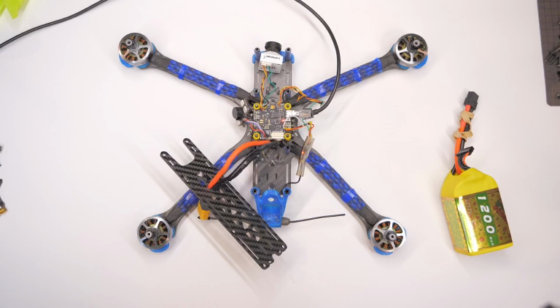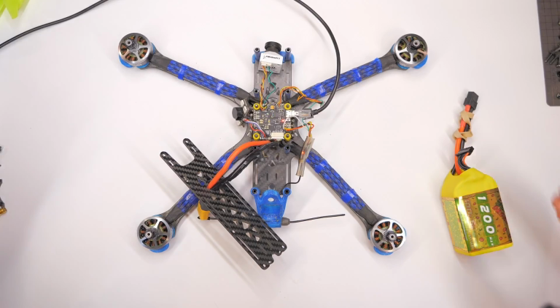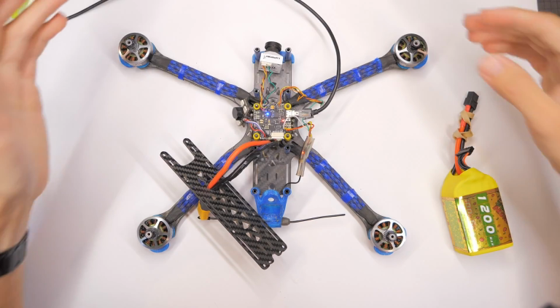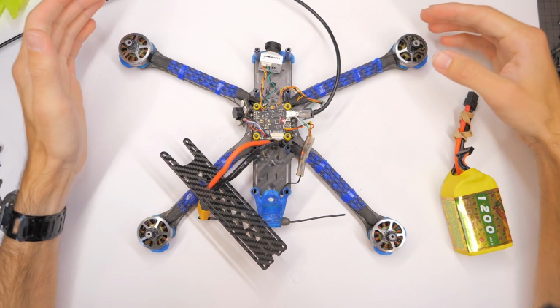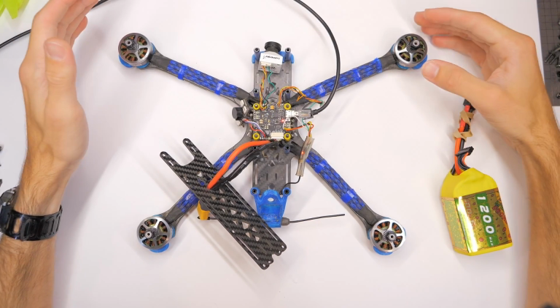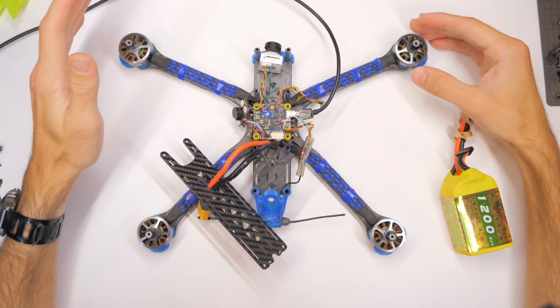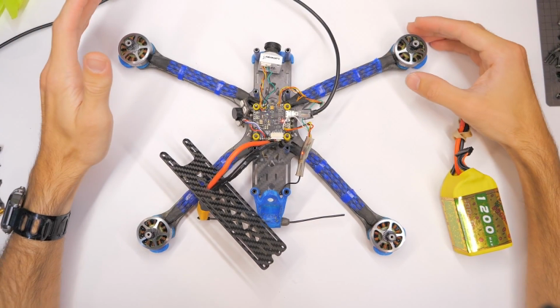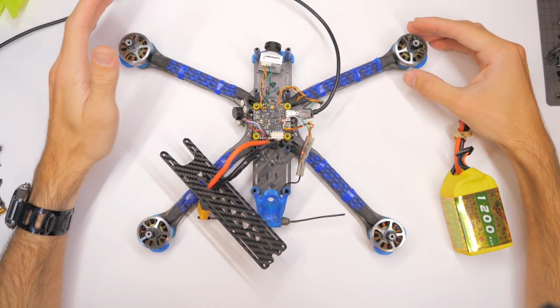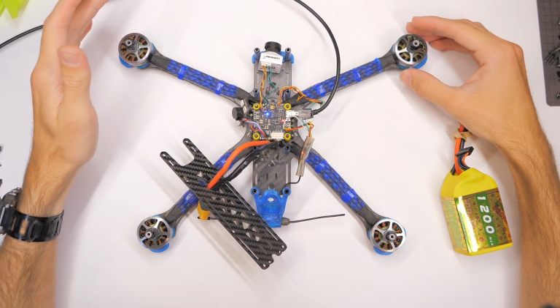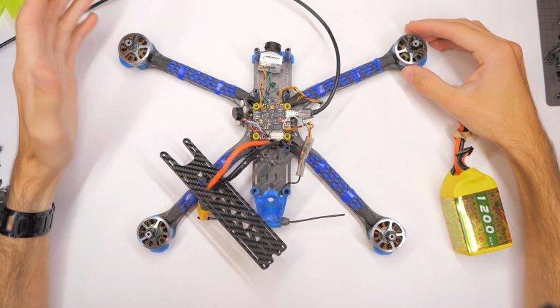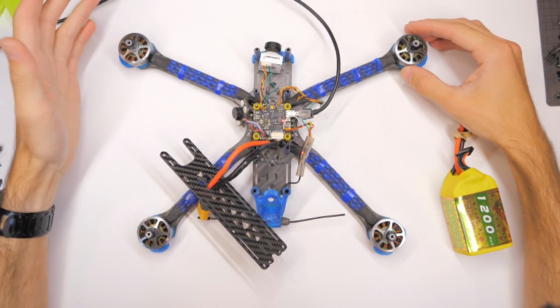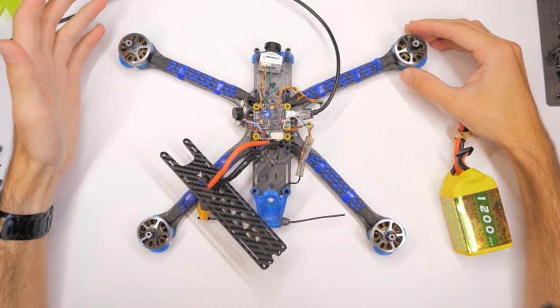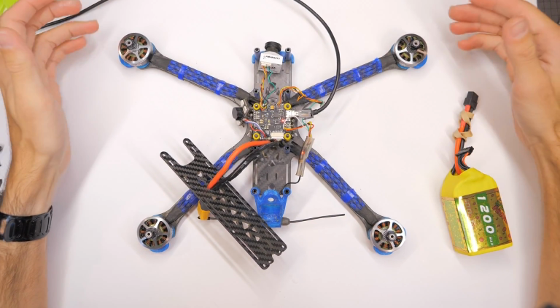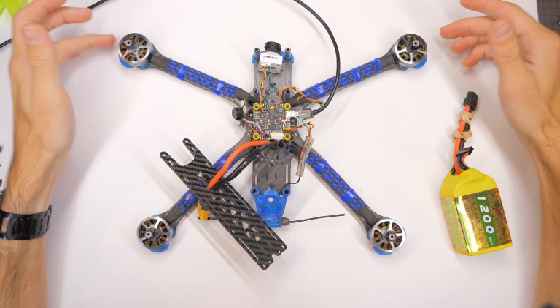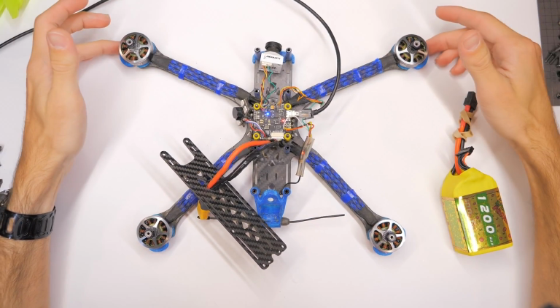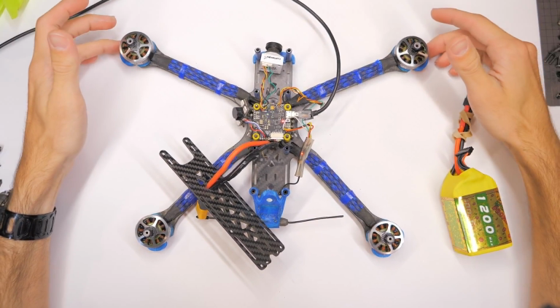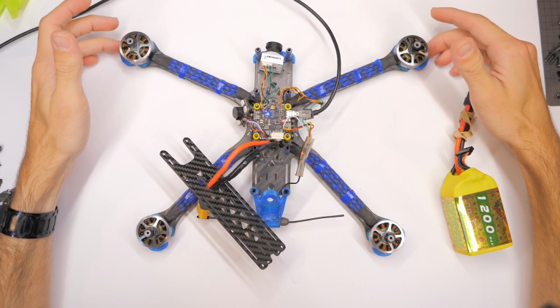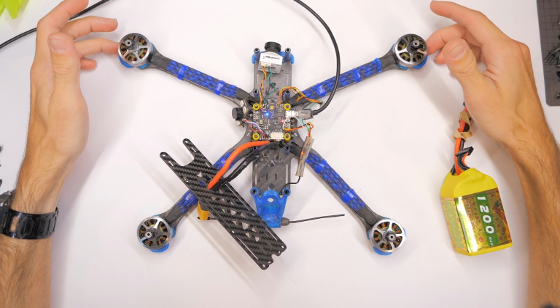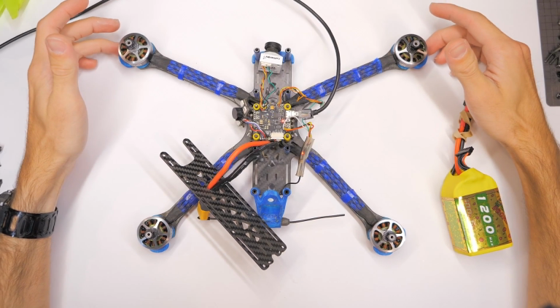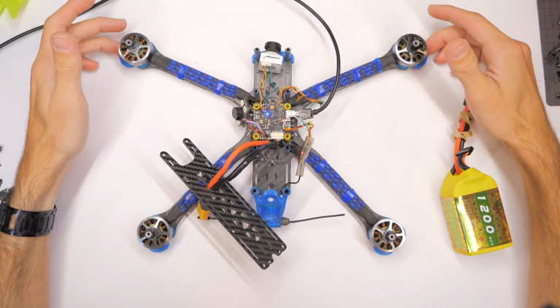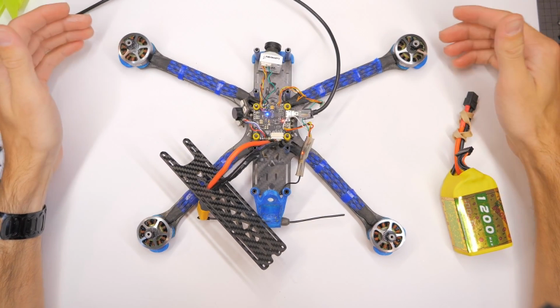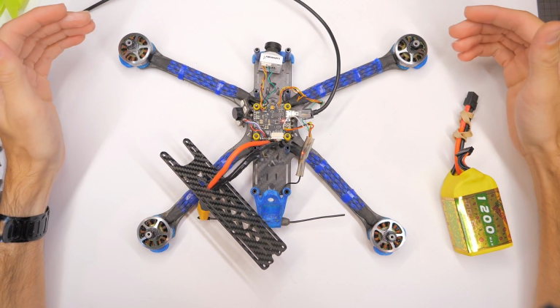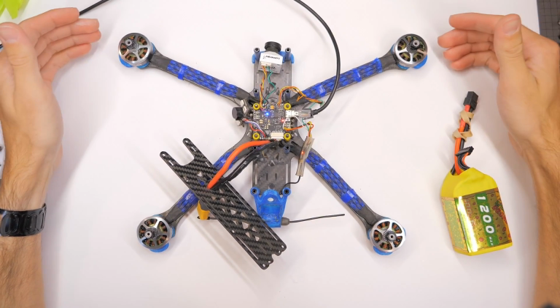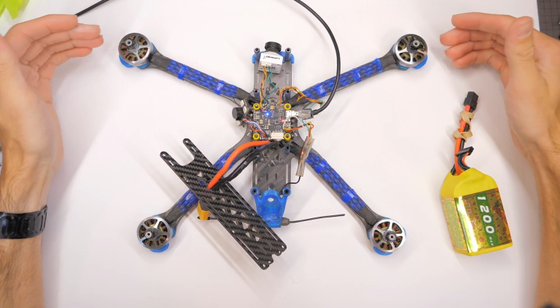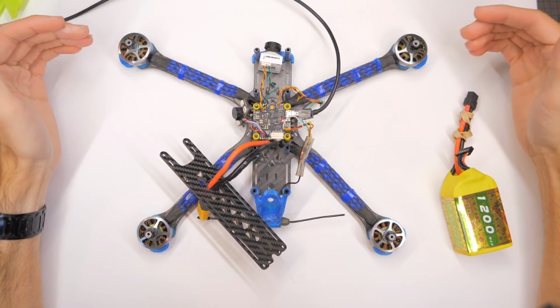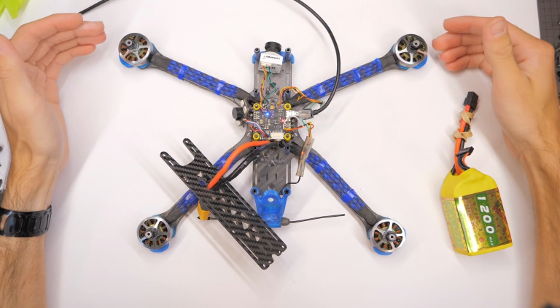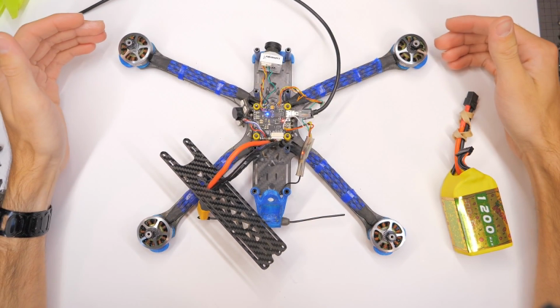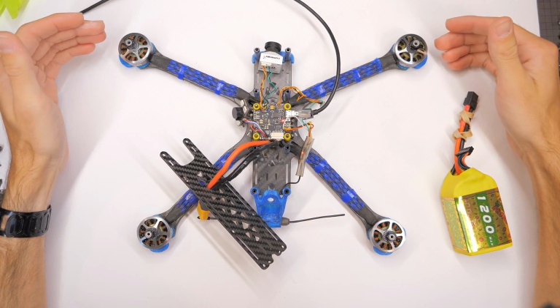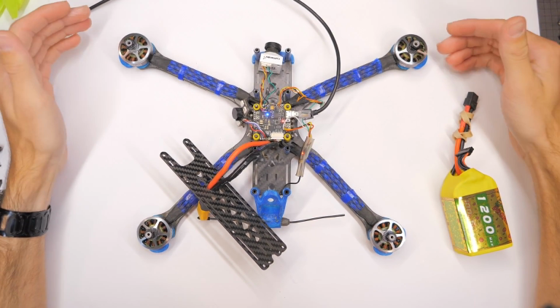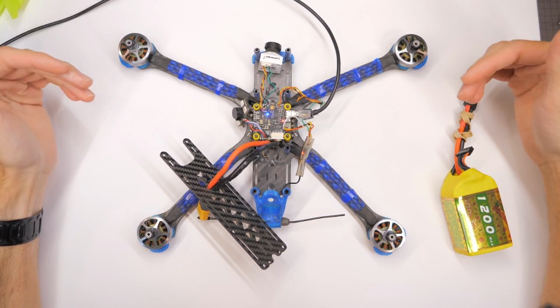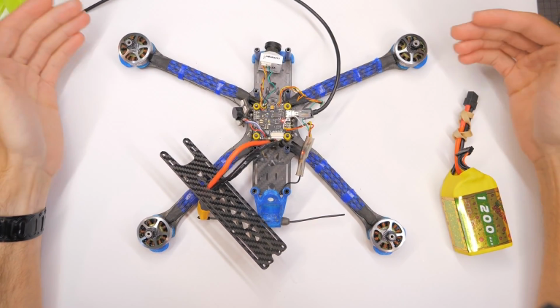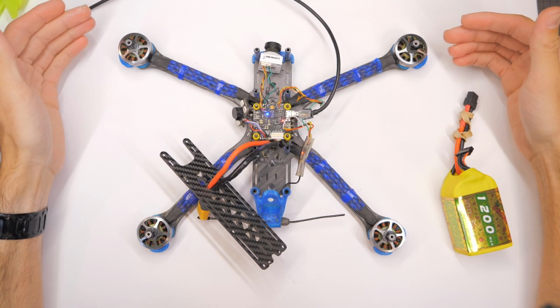Hey everybody, welcome back to RC with Adam. My name is Adam. In this video, you're going to learn about how to set up your quadcopter motors, specifically in Betaflight.